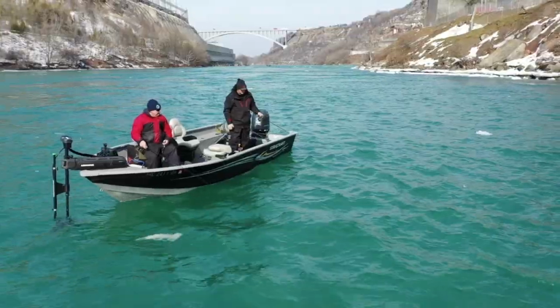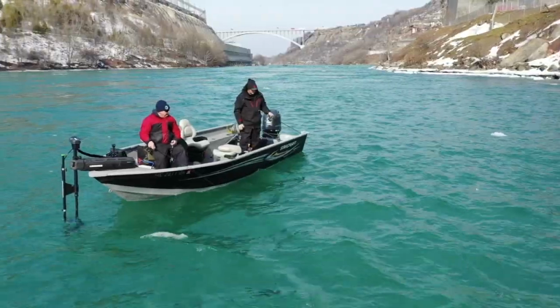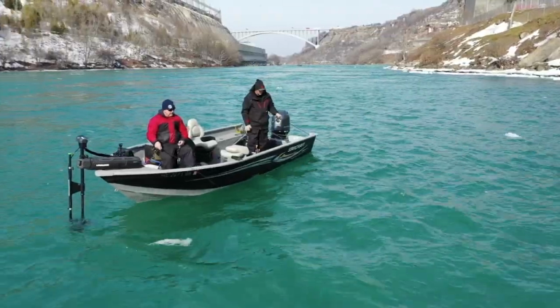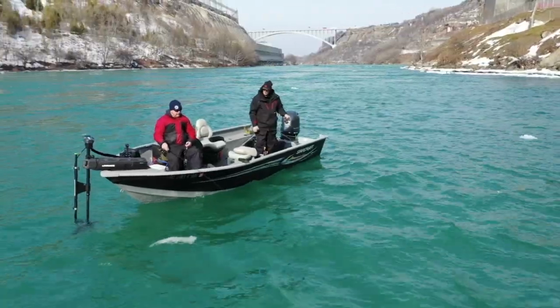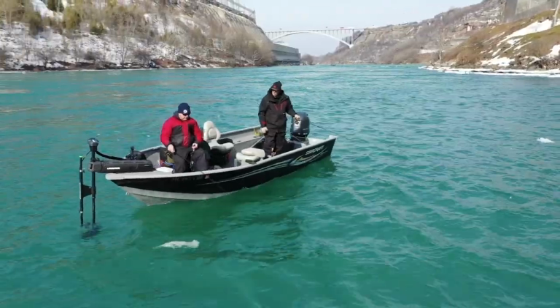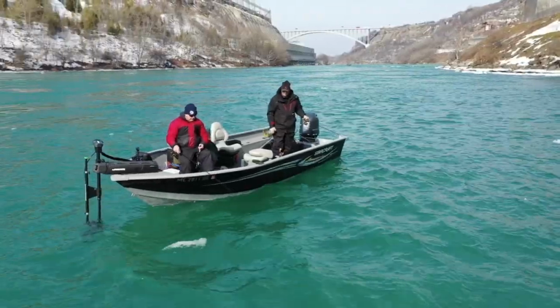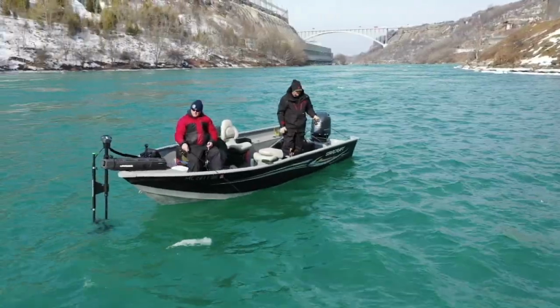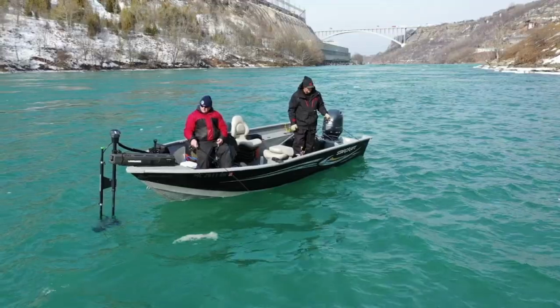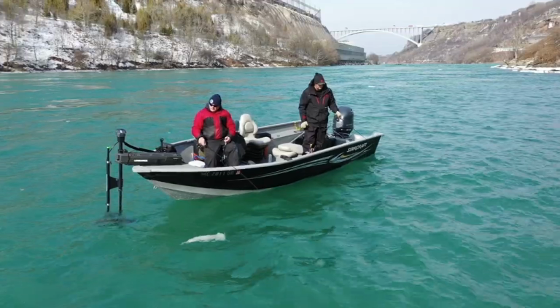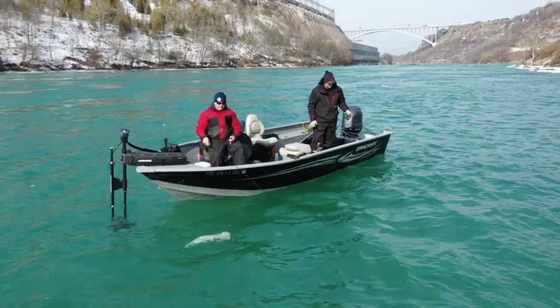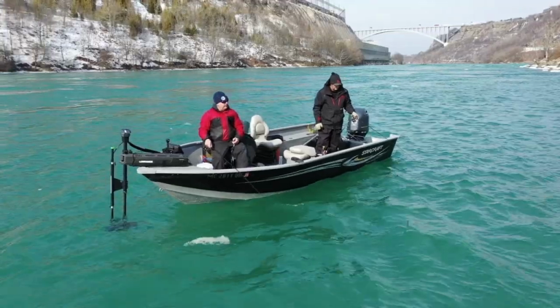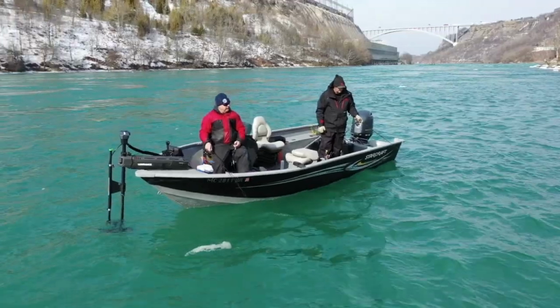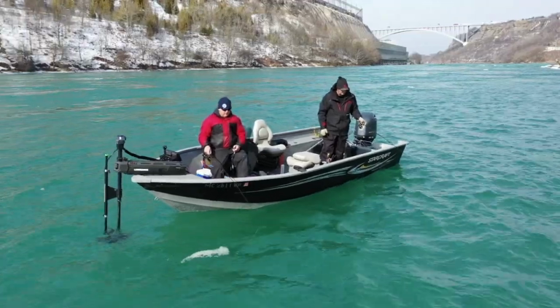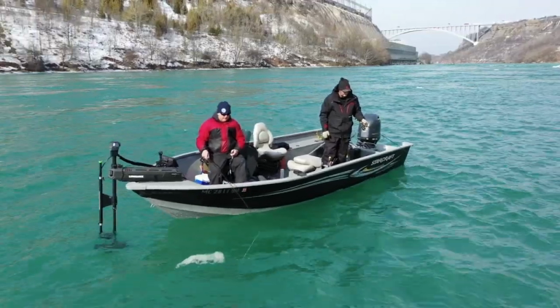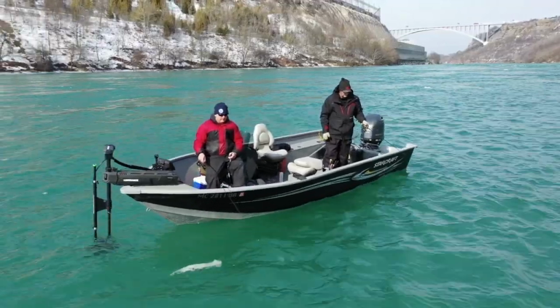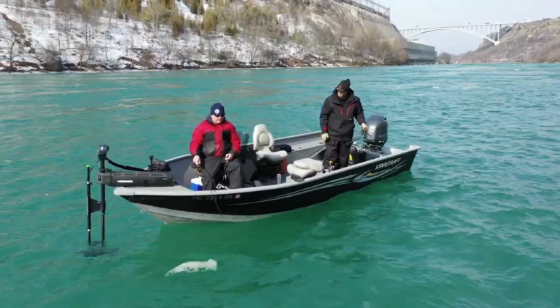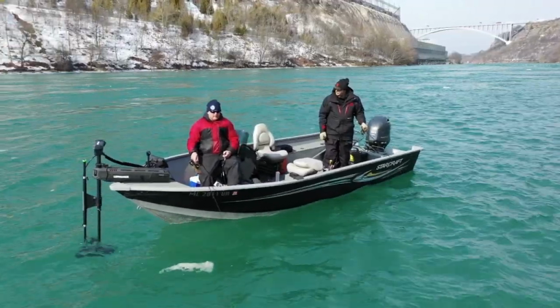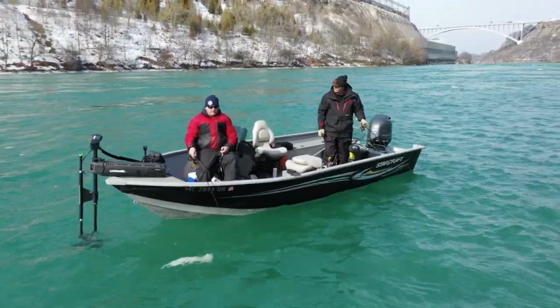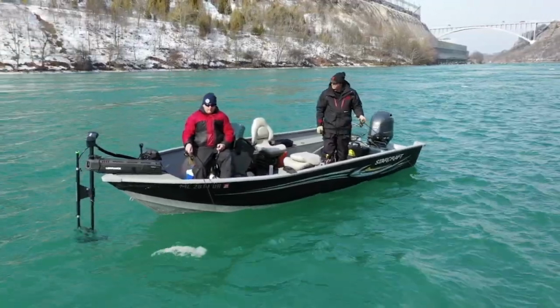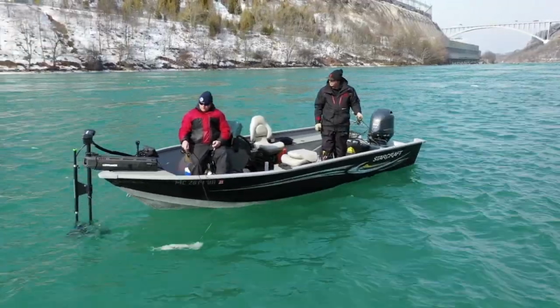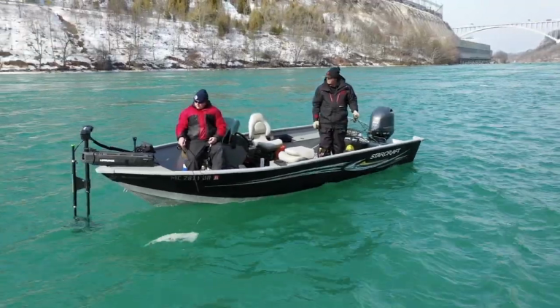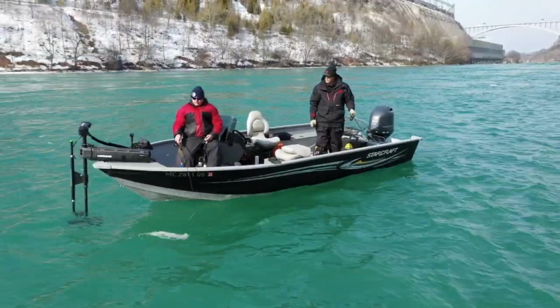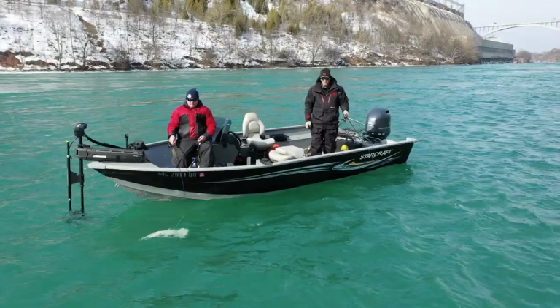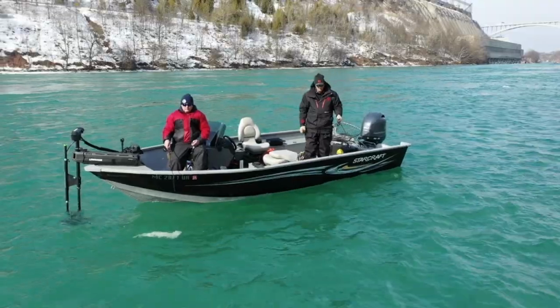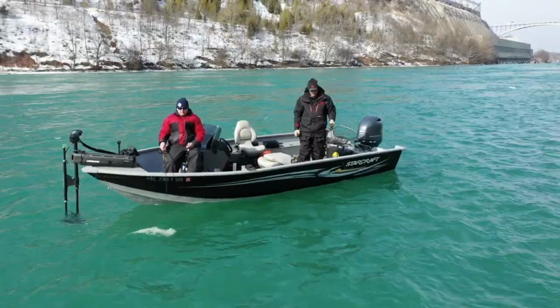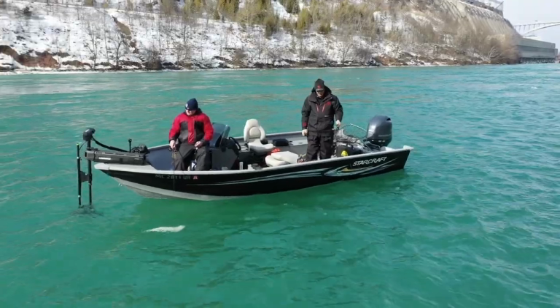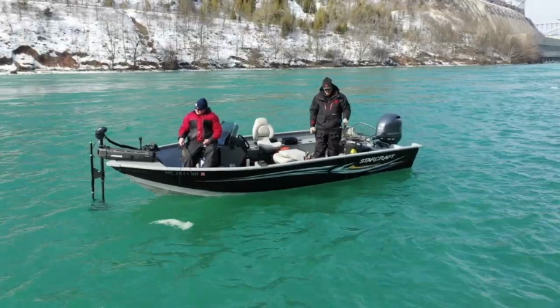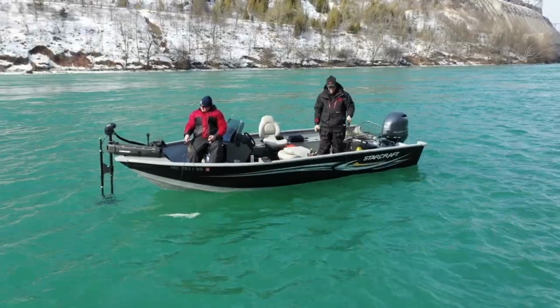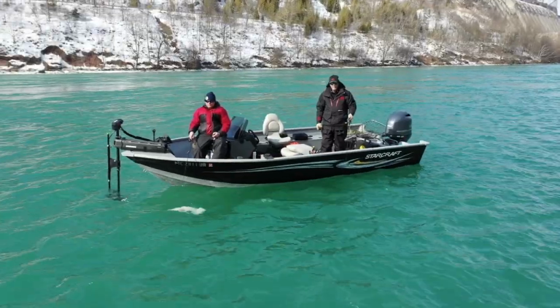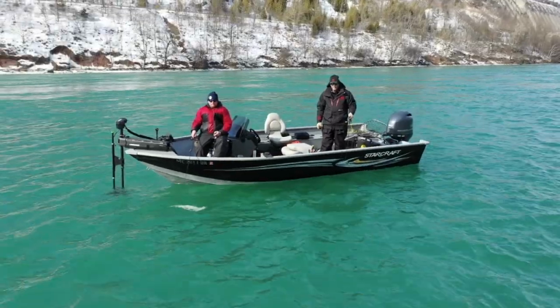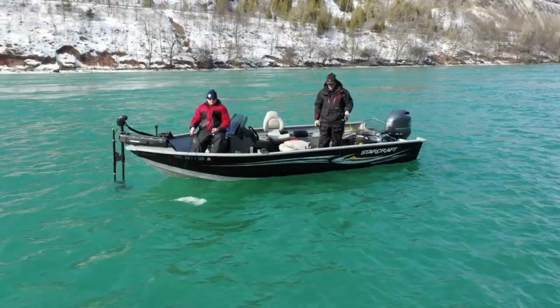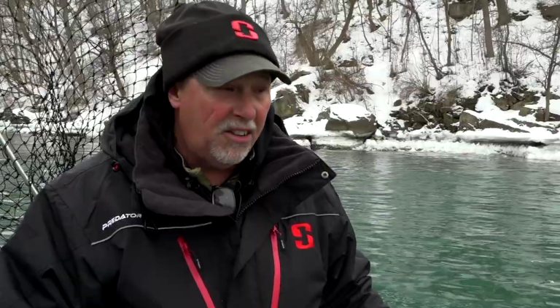You're letting the sinker down. As soon as it touches, you lift it back off. You don't have to impart any action or move the rod up and down. Just let the boat kind of dead drift and the current is giving your bait plenty of action.